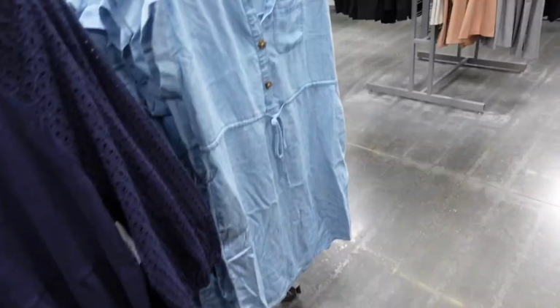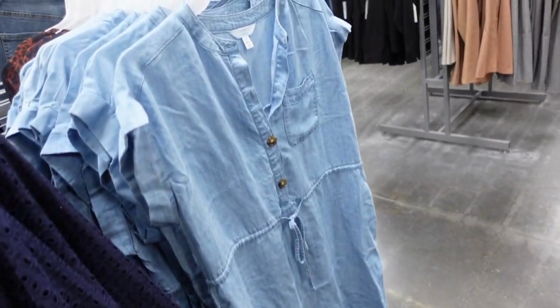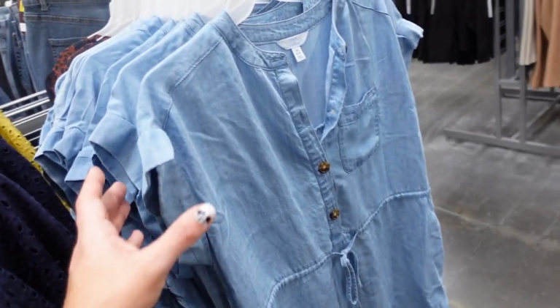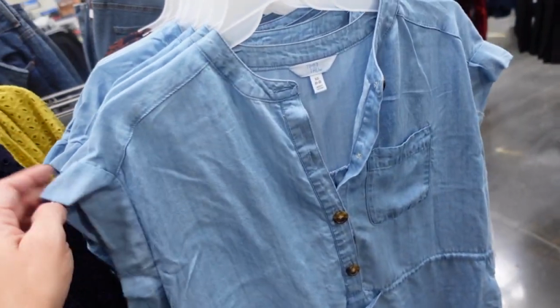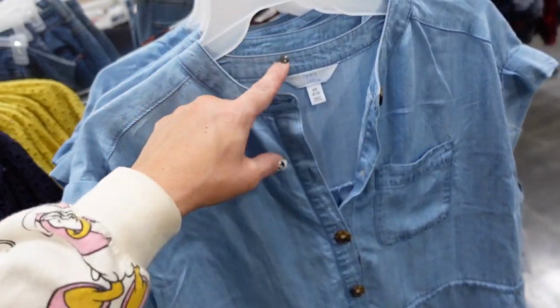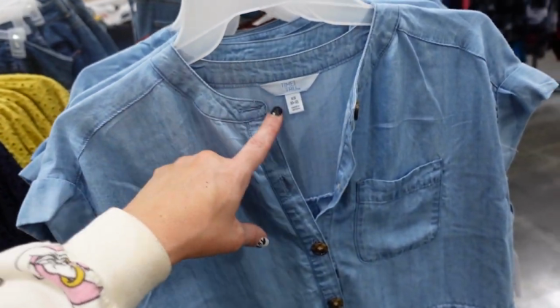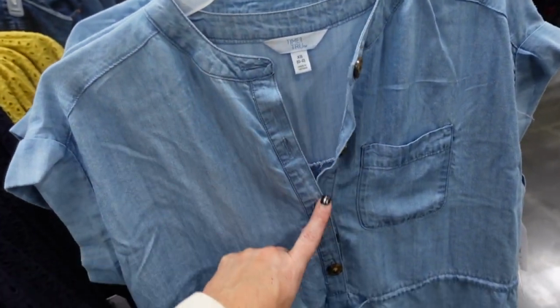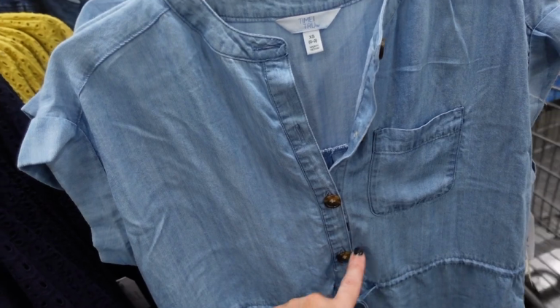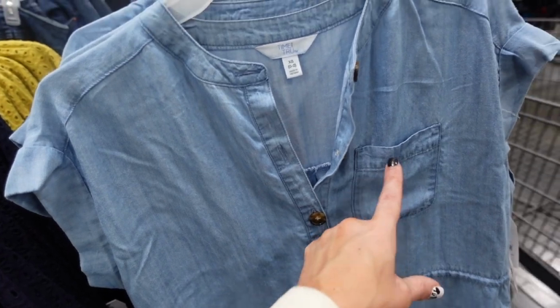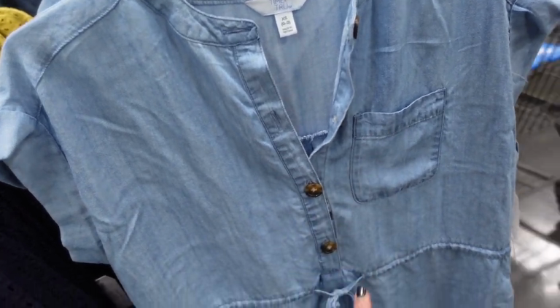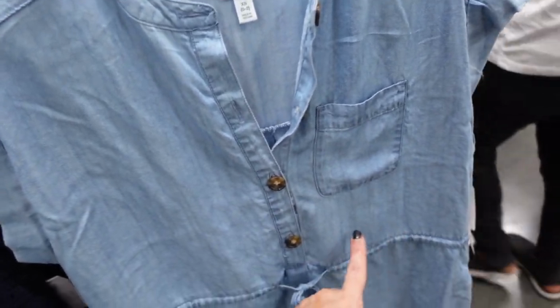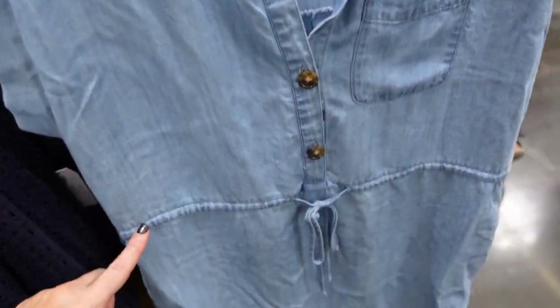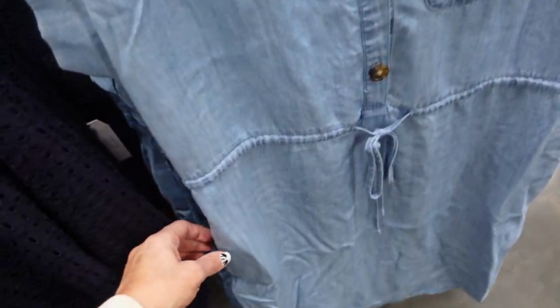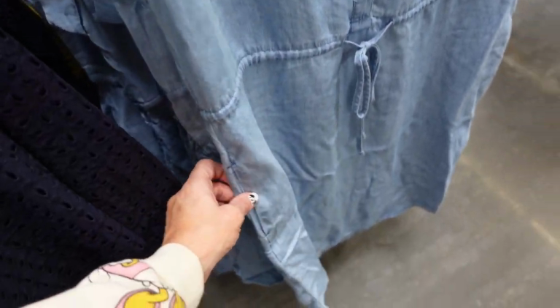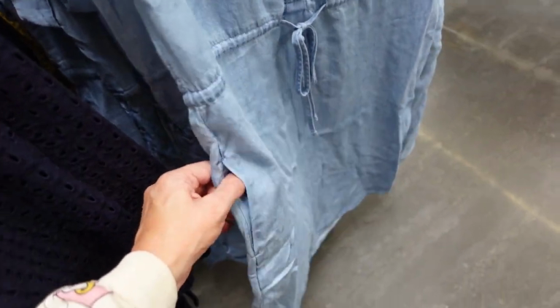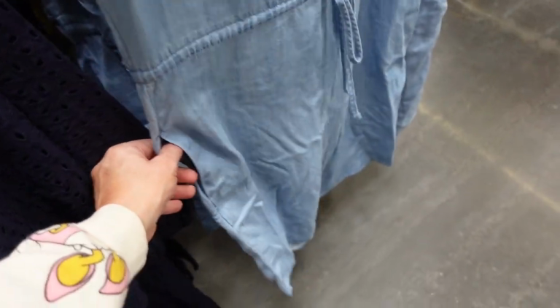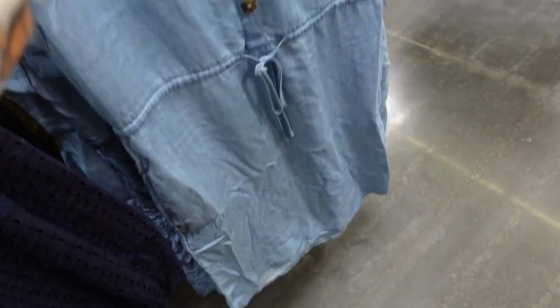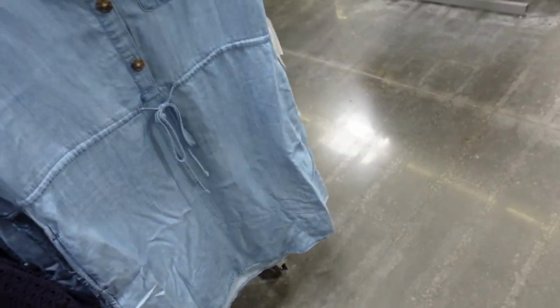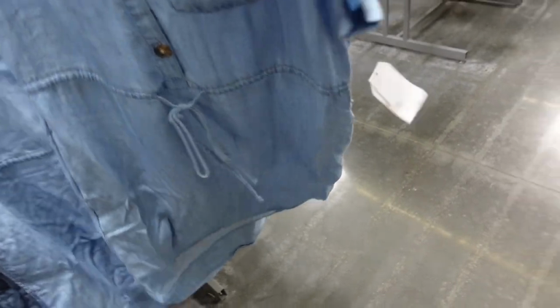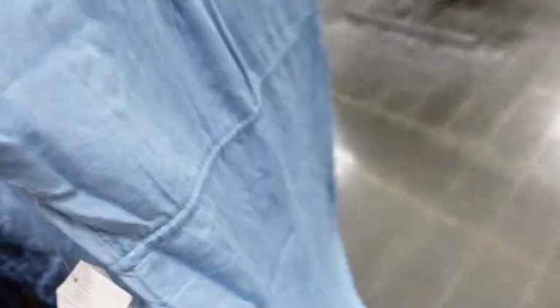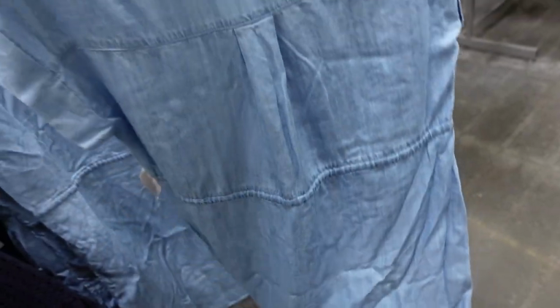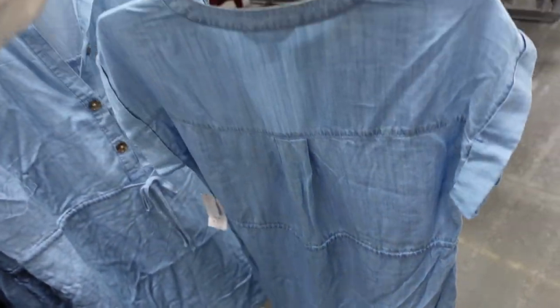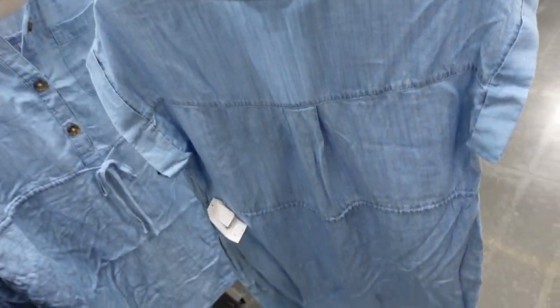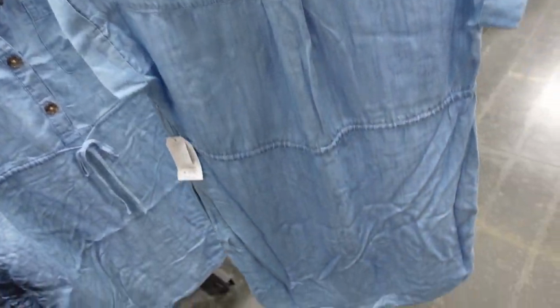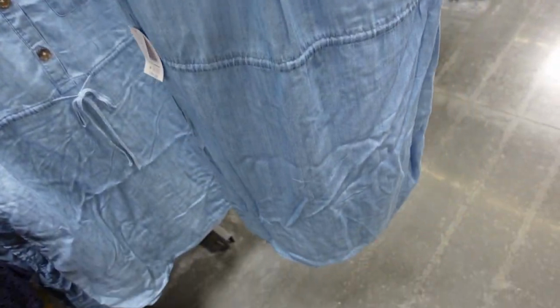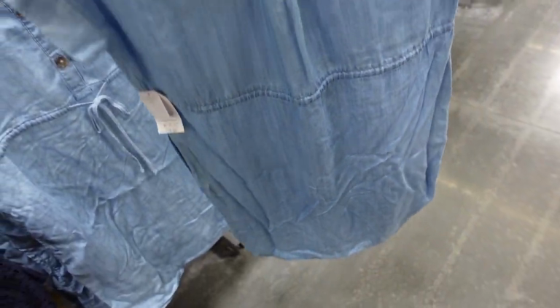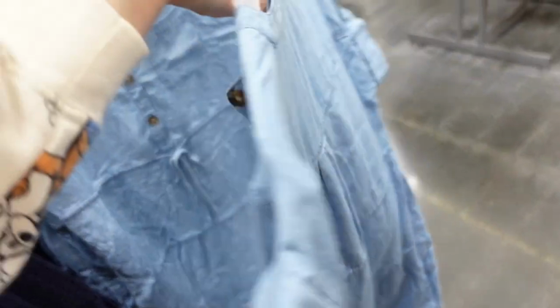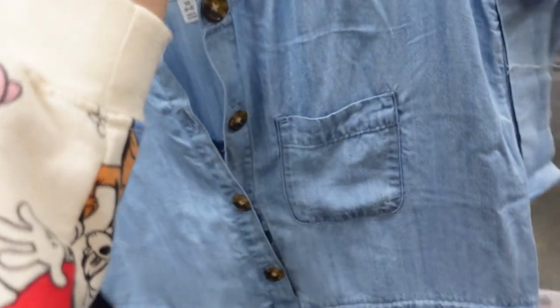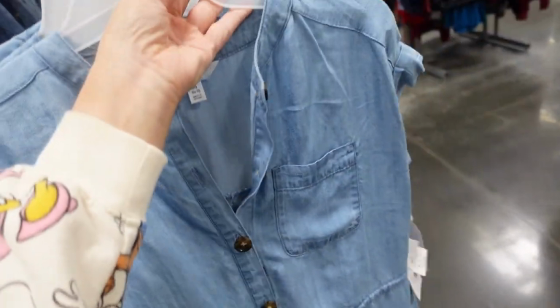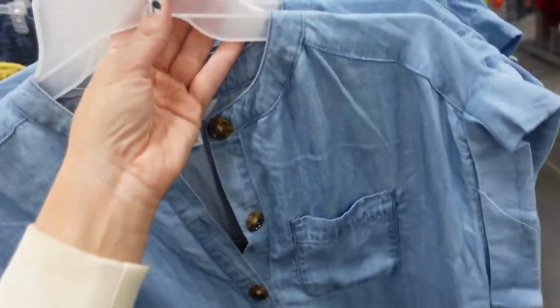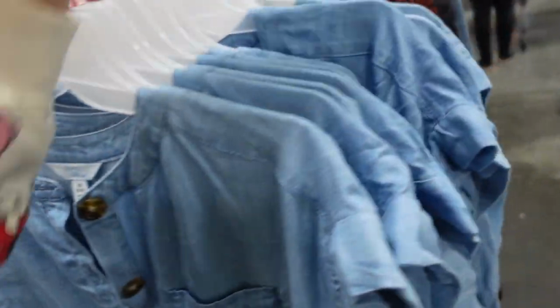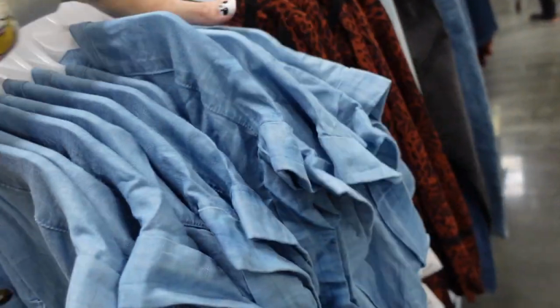New dress from Time and True. This one has that higher neckline, Henley style button, a little pocket, drawstring at the waist, side pockets, and then the same kind of flowy fit through the back. Has the same detail, in the chambray.